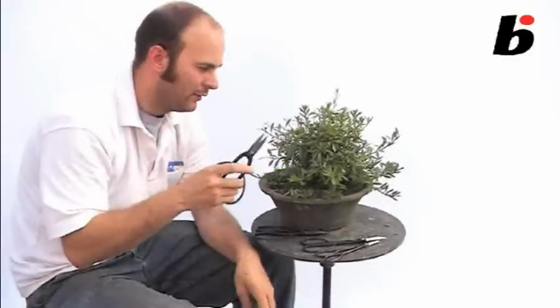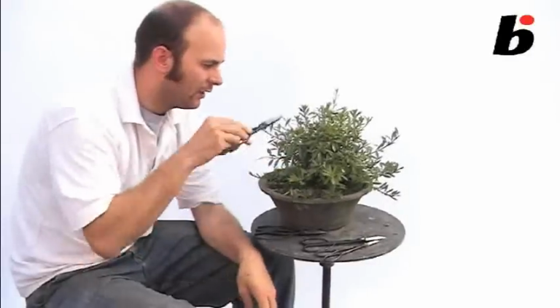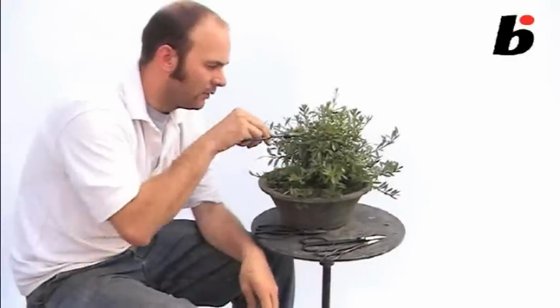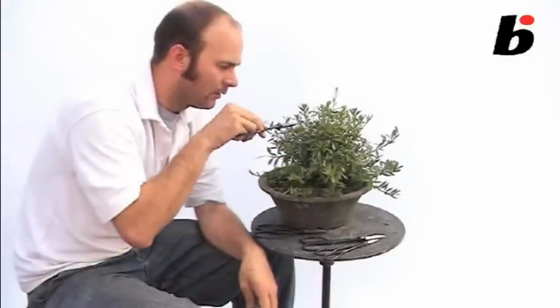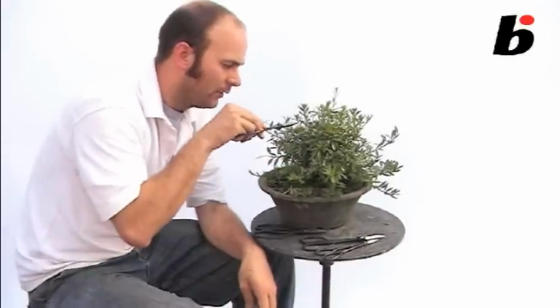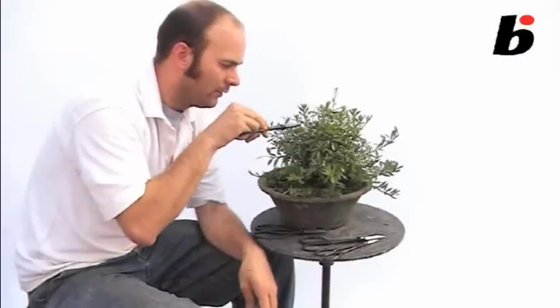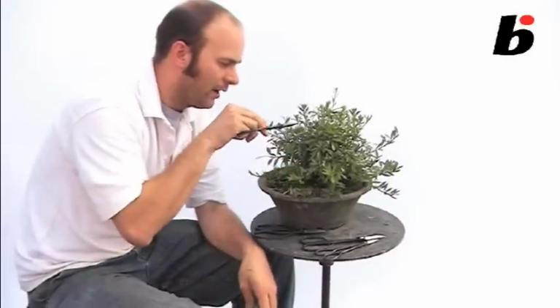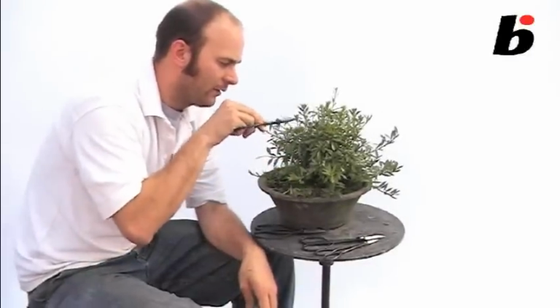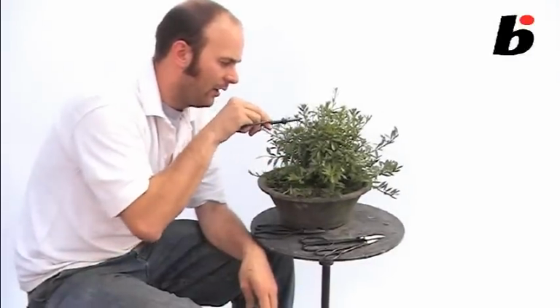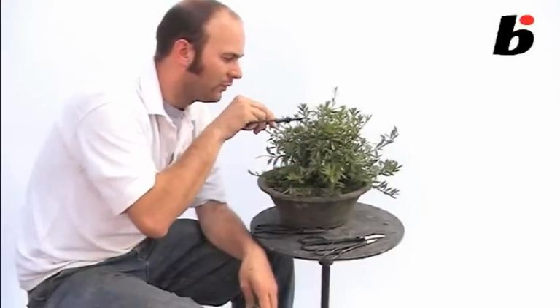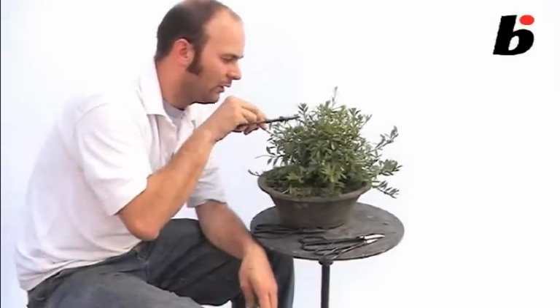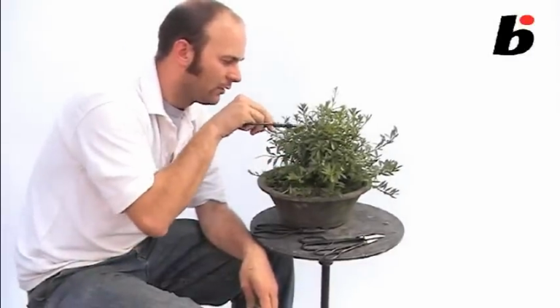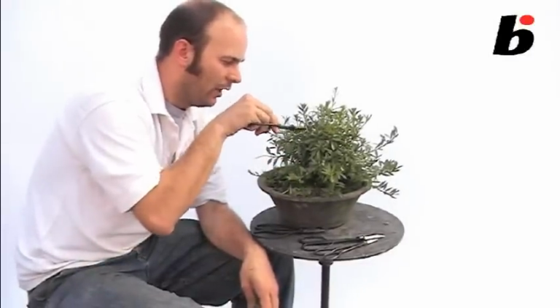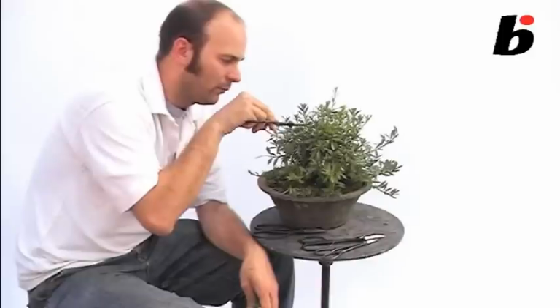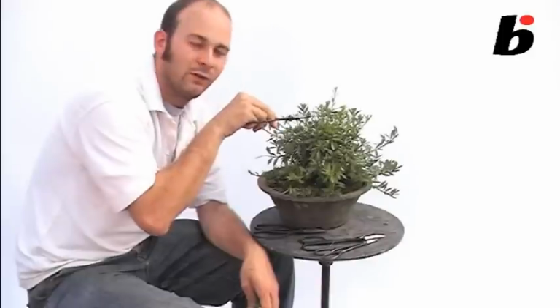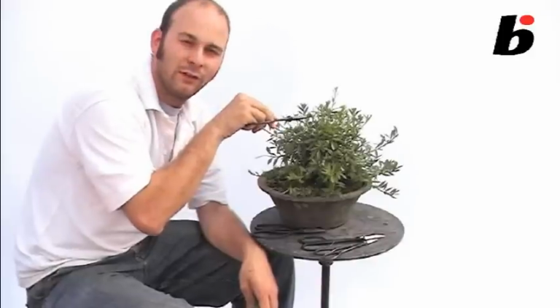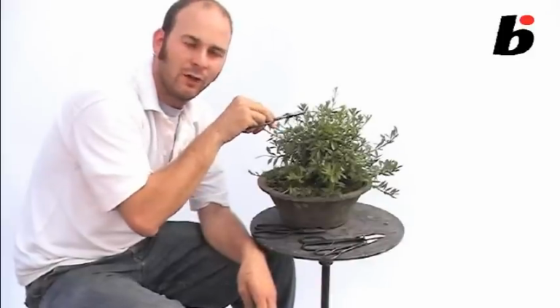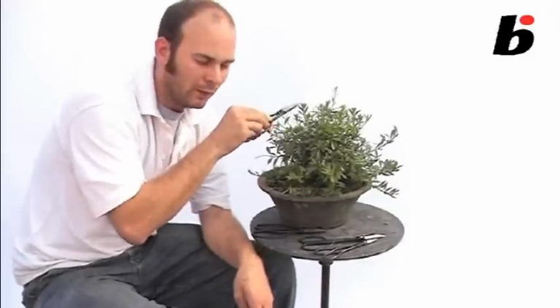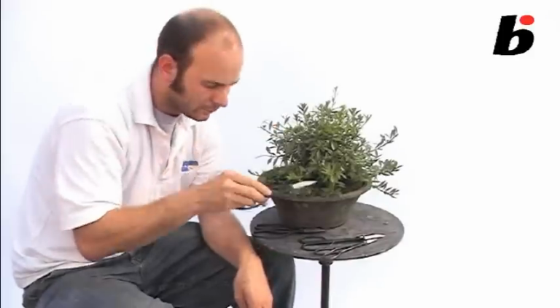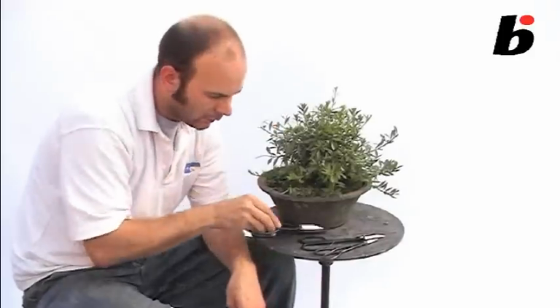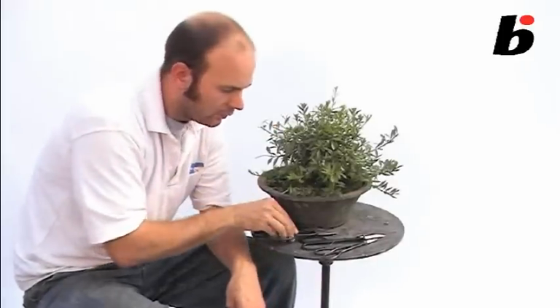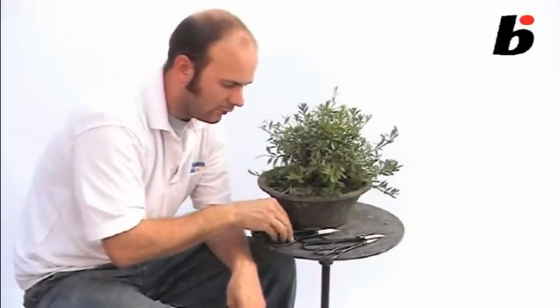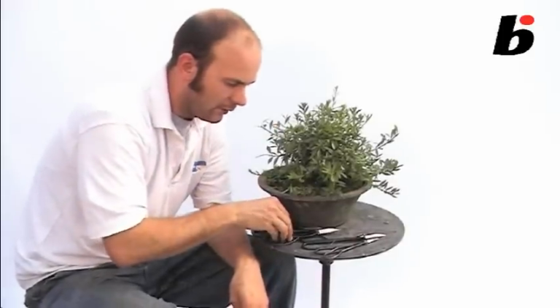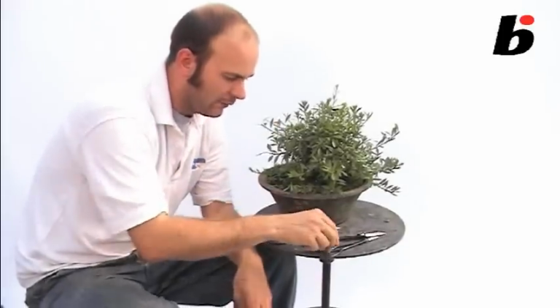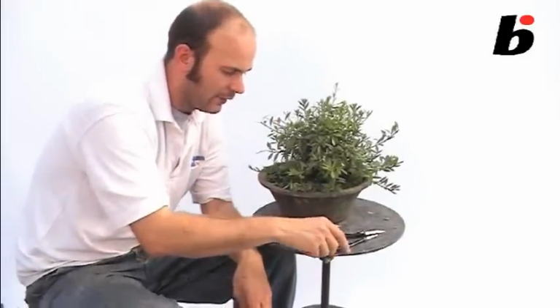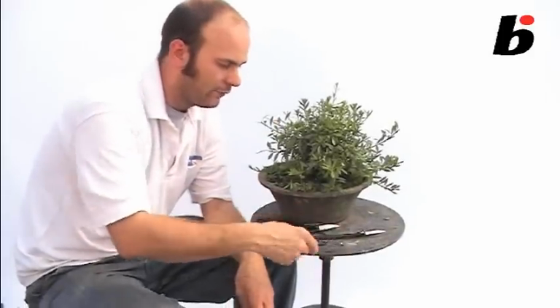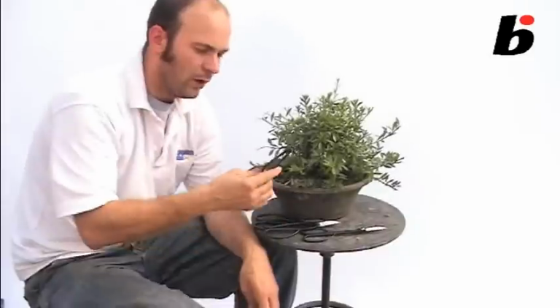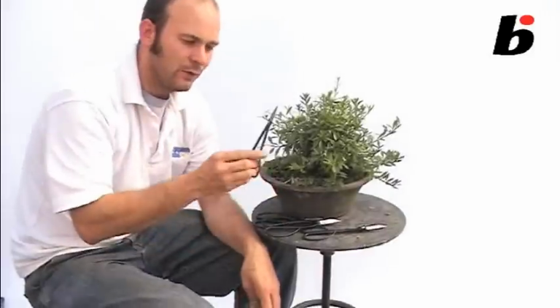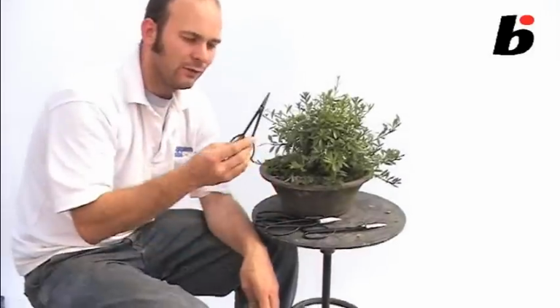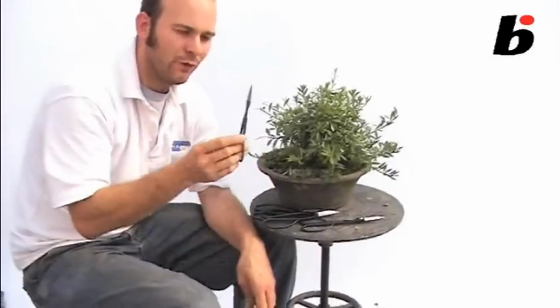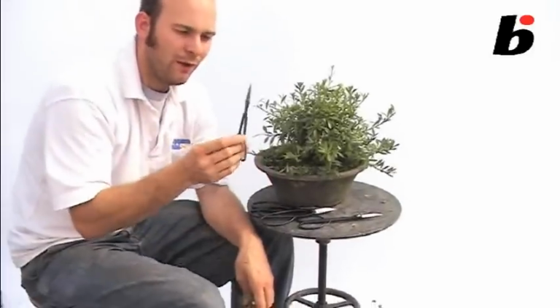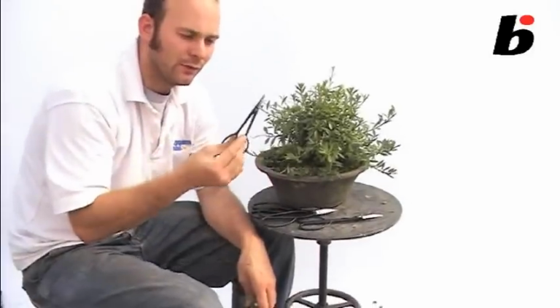The downside to them, though, is that they're very clumsy to use when trying to do detailed, fine work. So when you're trying to do that kind of fine work, then we need to use a much finer pair of scissors.